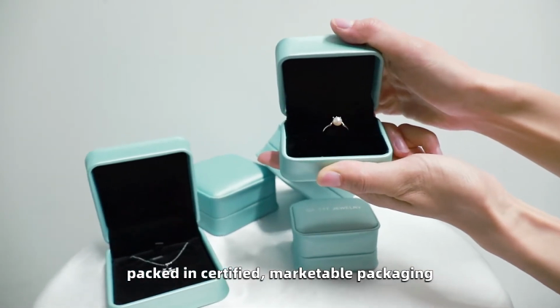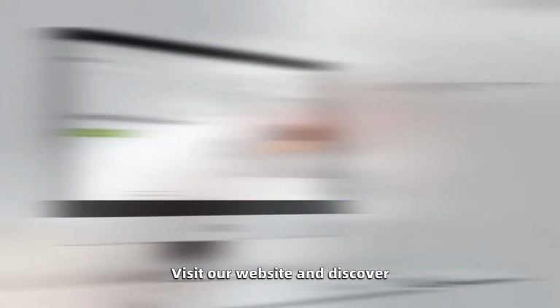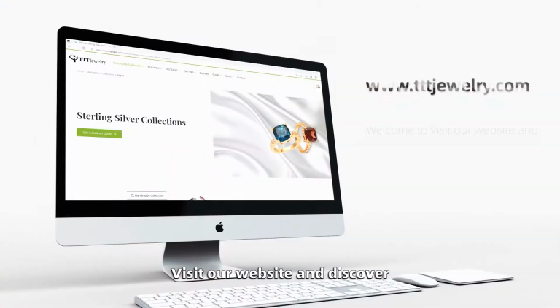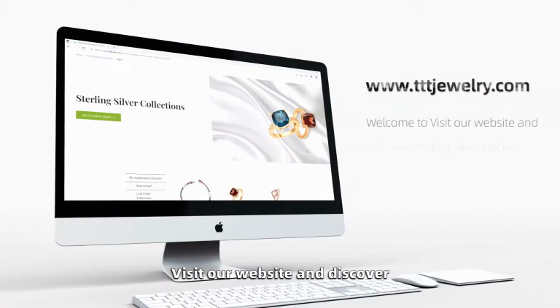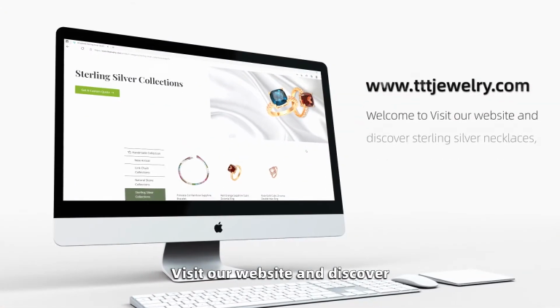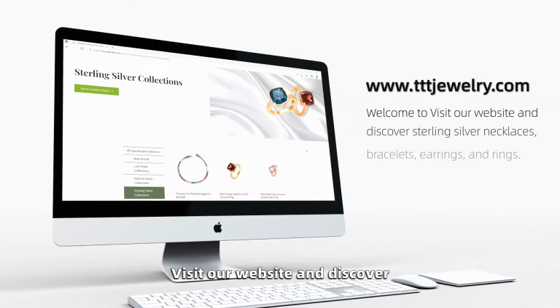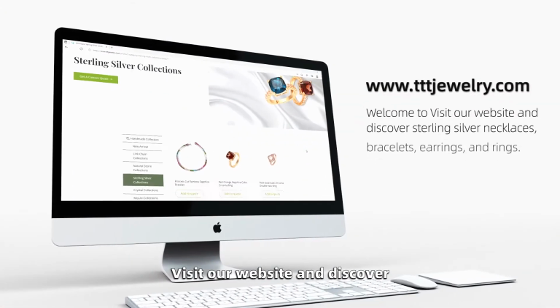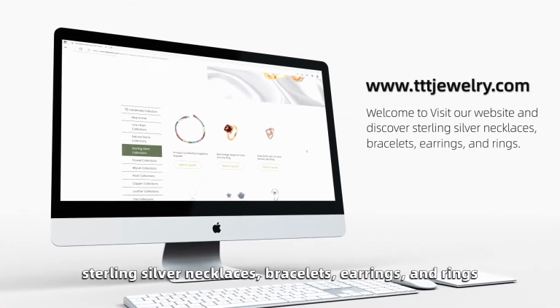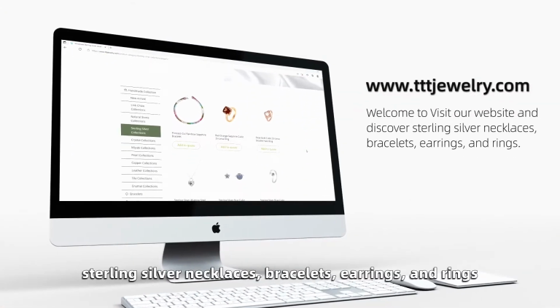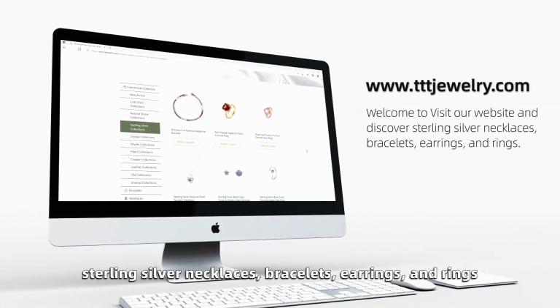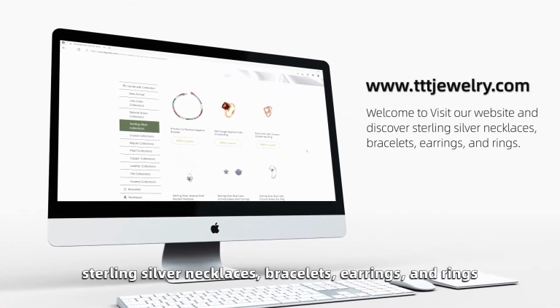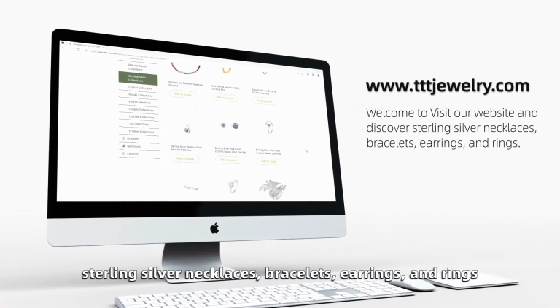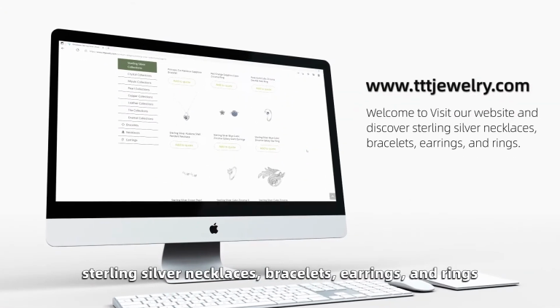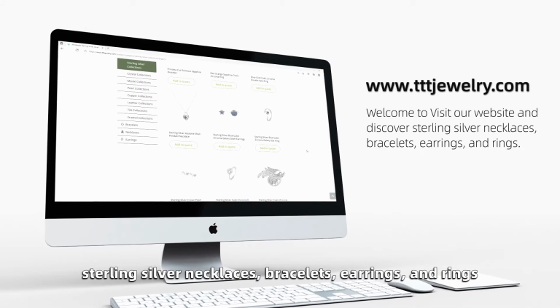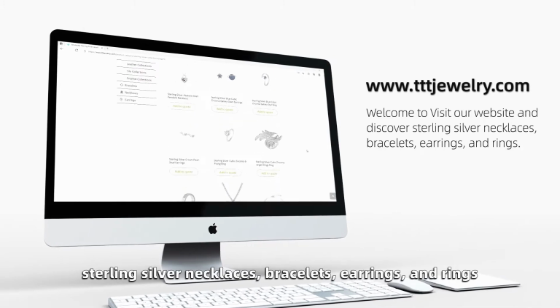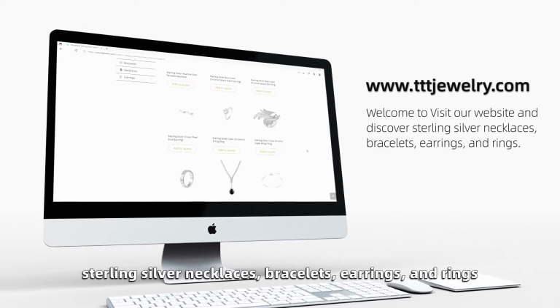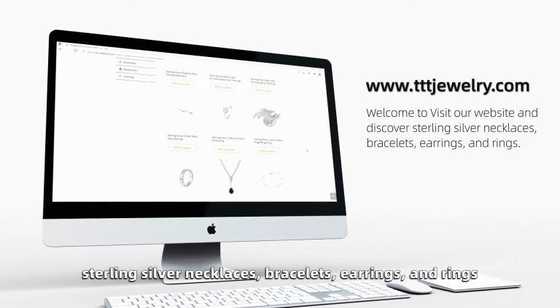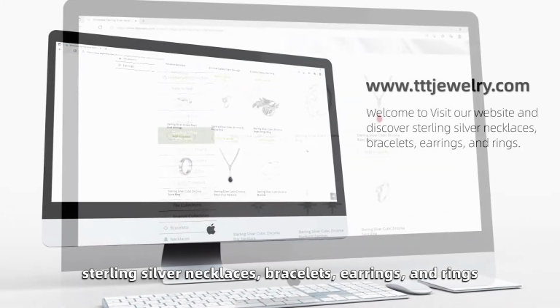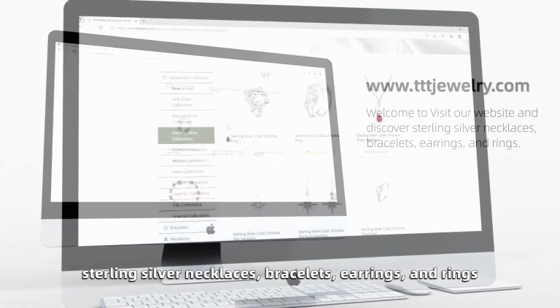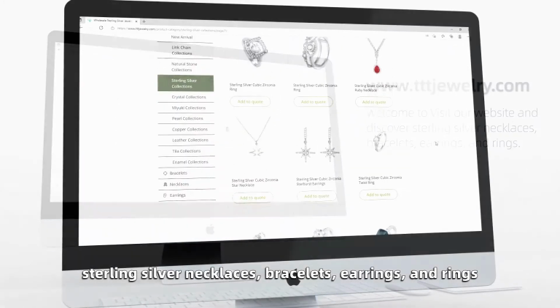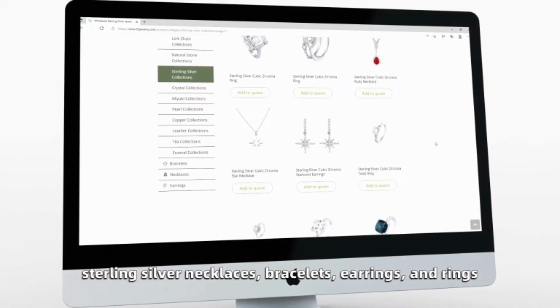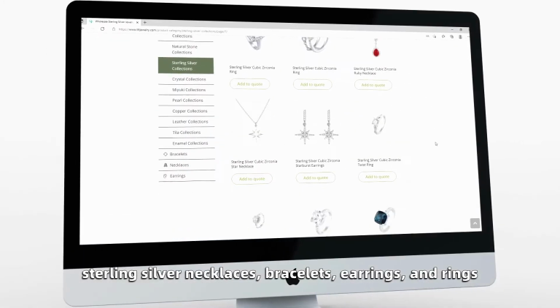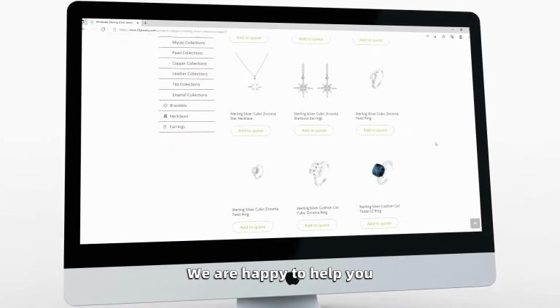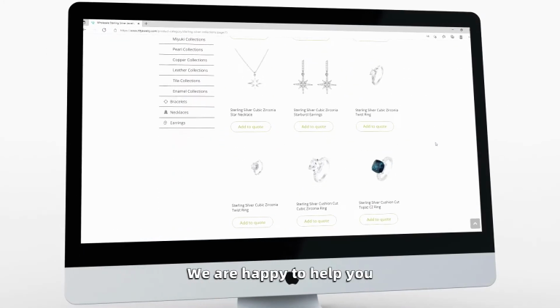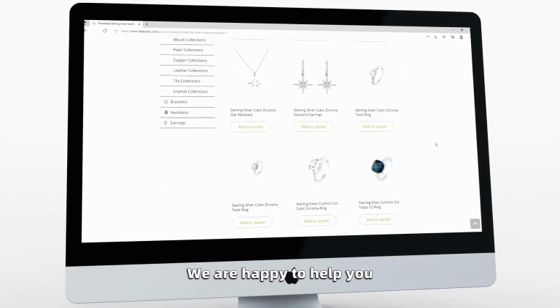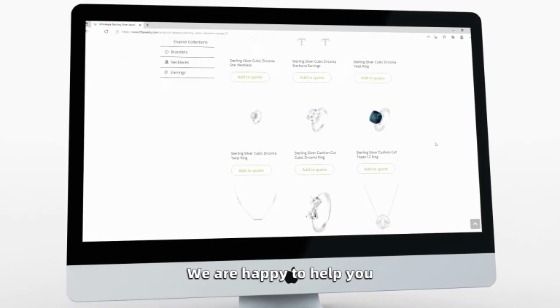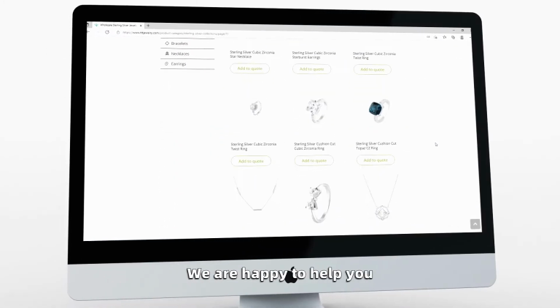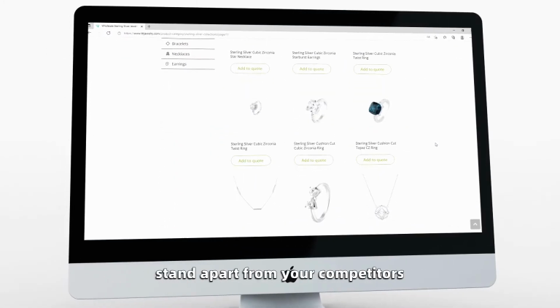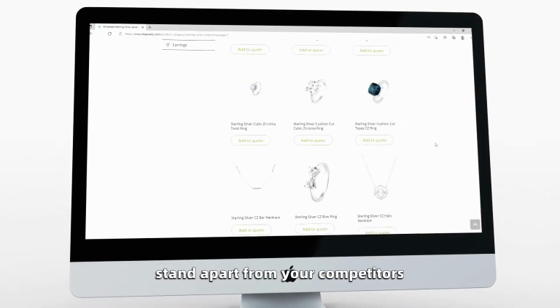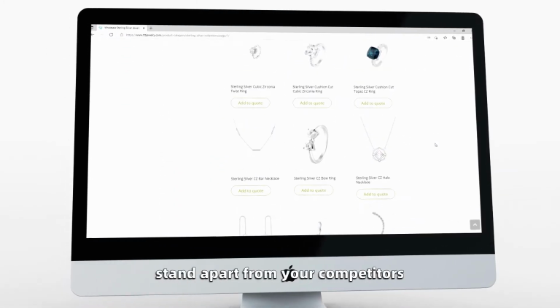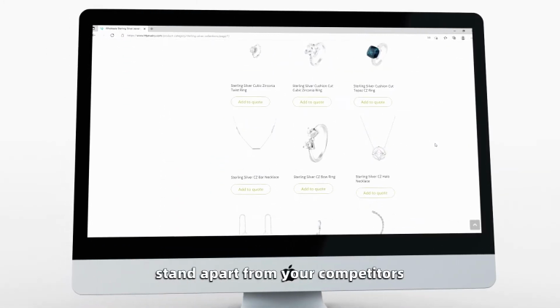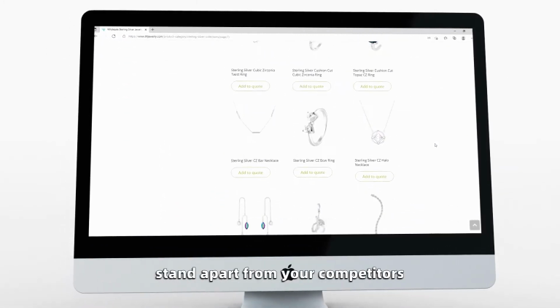Visit our website and discover sterling silver necklaces, bracelets, earrings, and rings. We are happy to help you stand apart from your competitors.